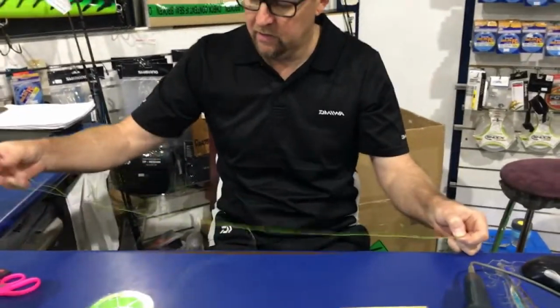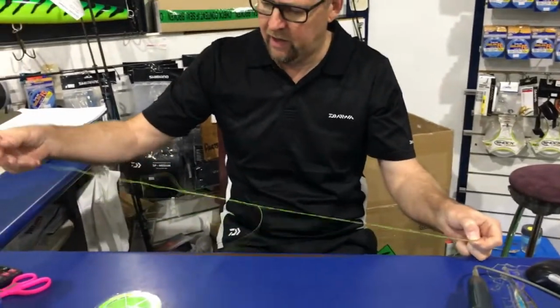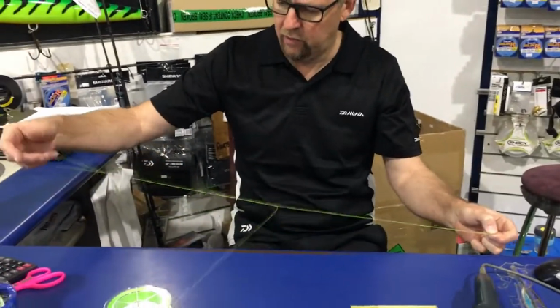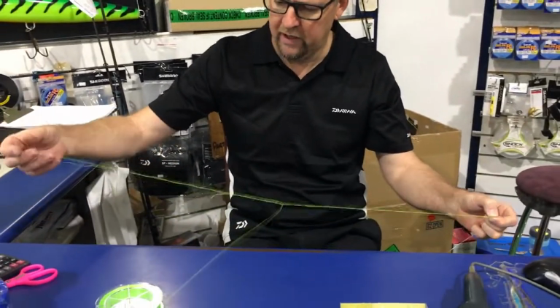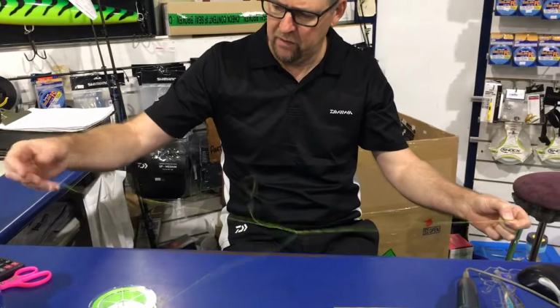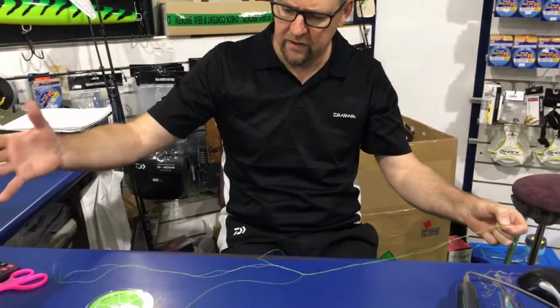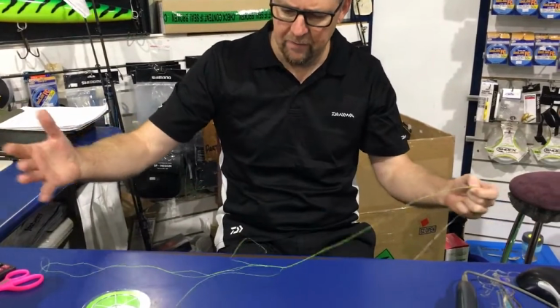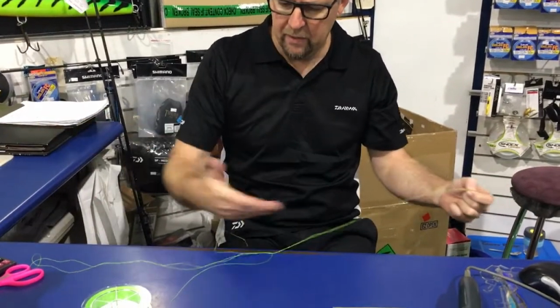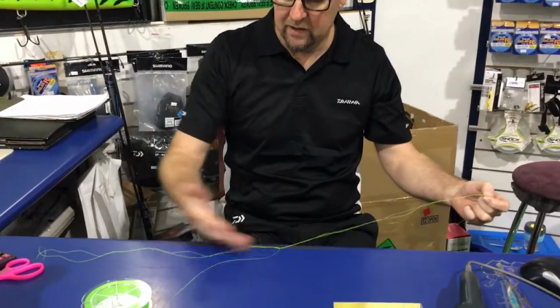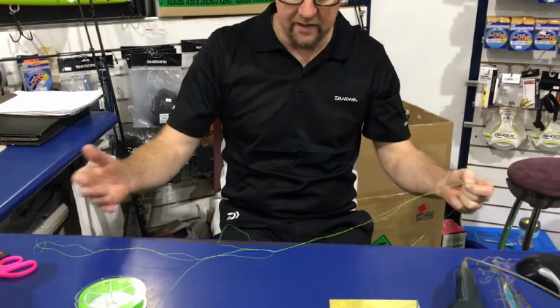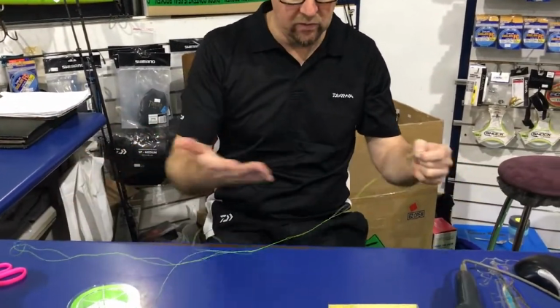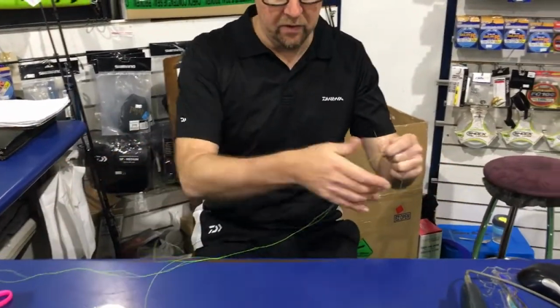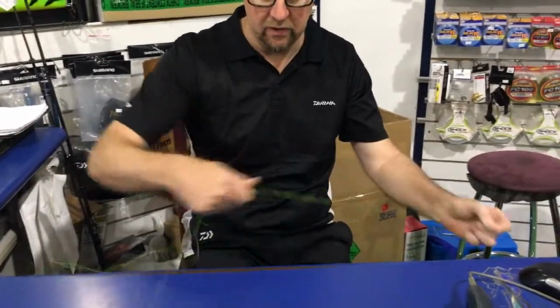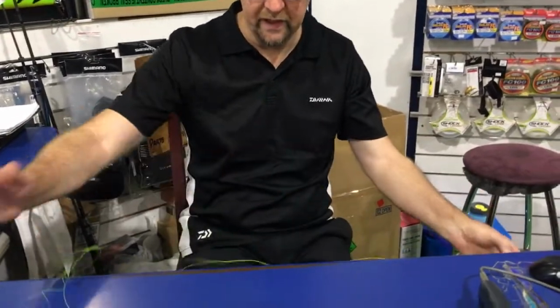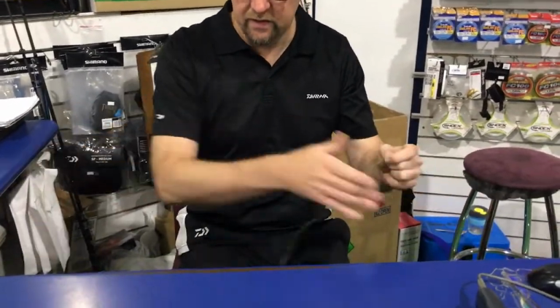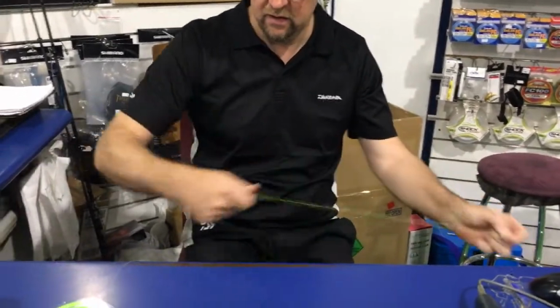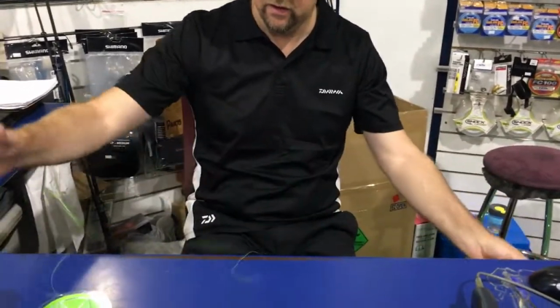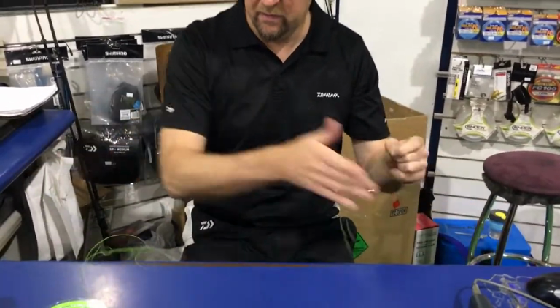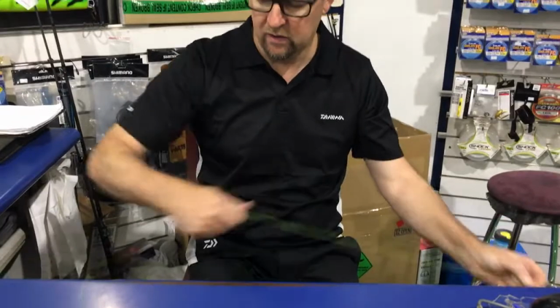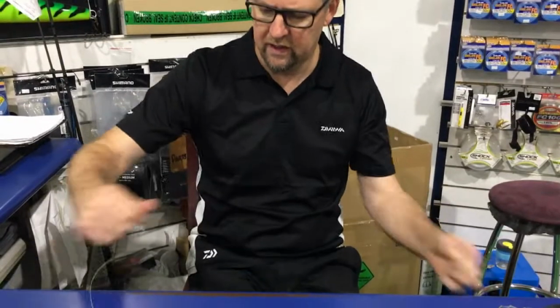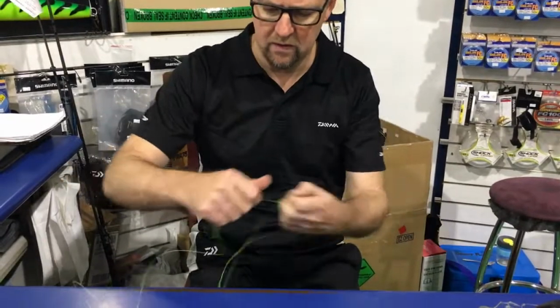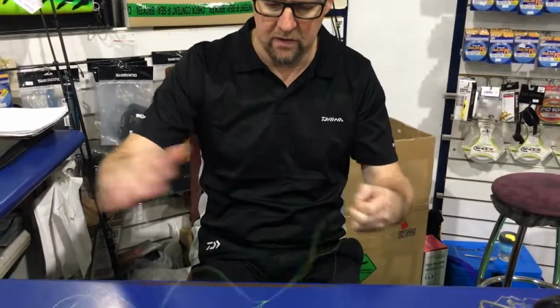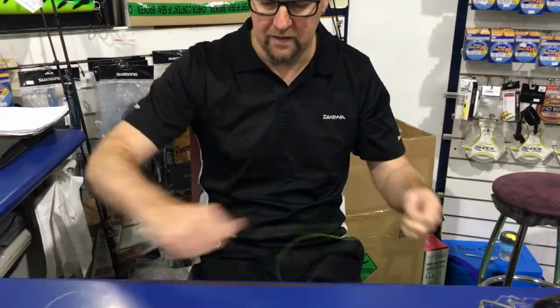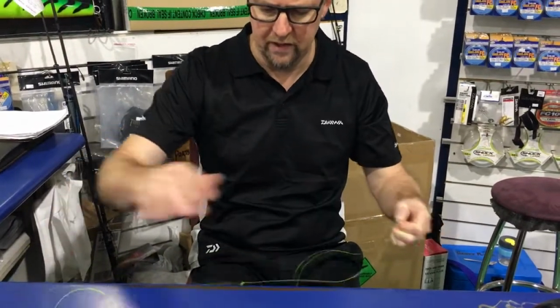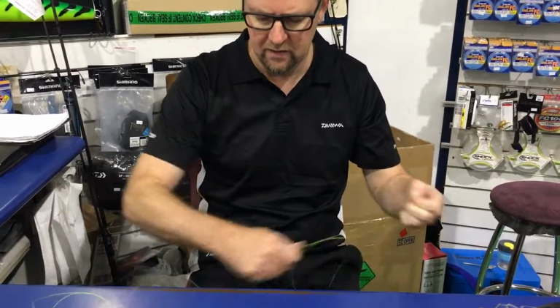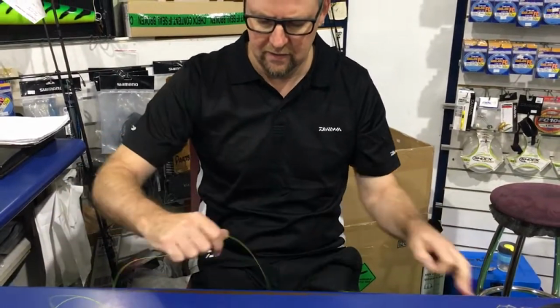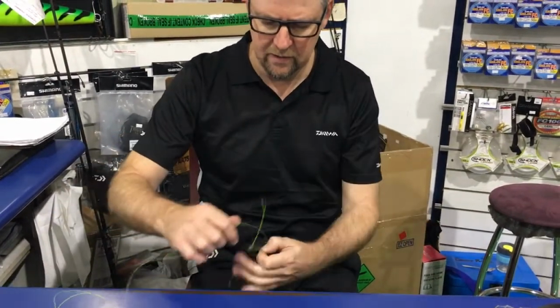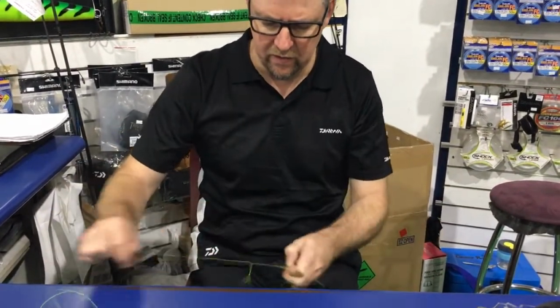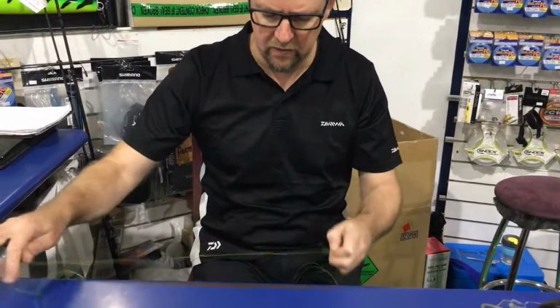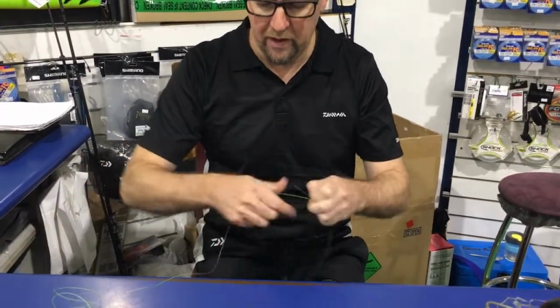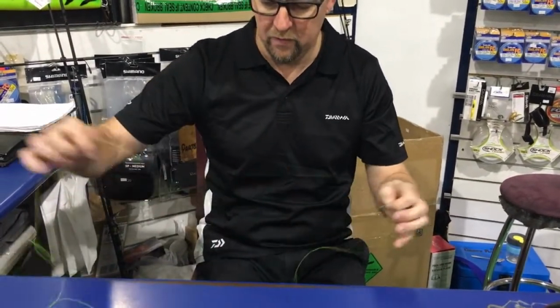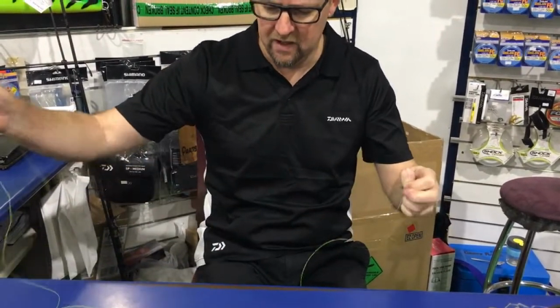I'm just going to unravel the braid now with my fingers. Because that's a tad tangled, just use loose fingers and run them across that a few times until it separates. Just make sure you get it all separated before you continue.